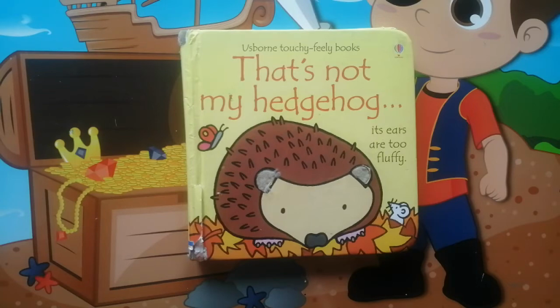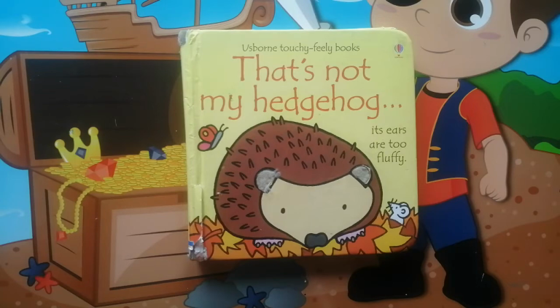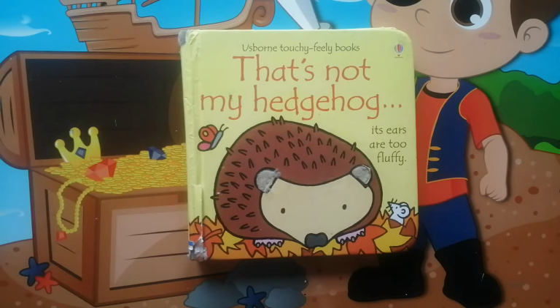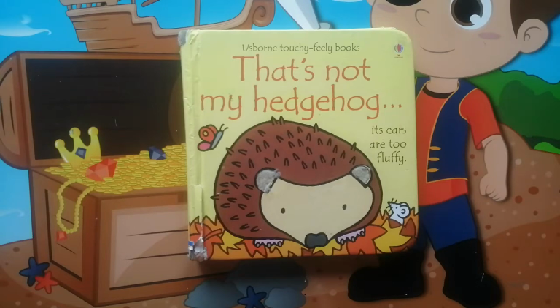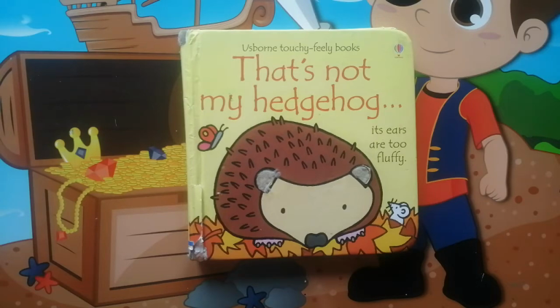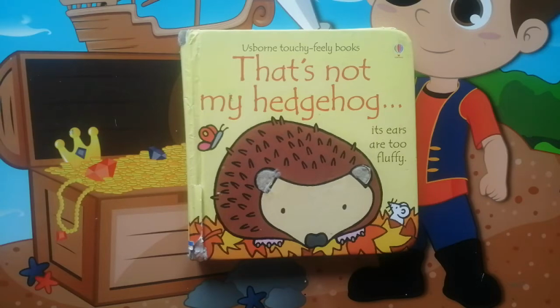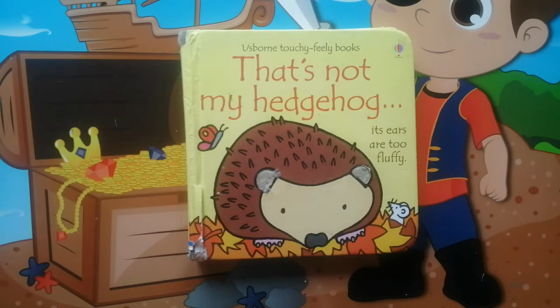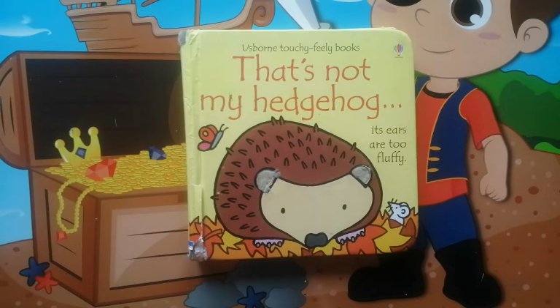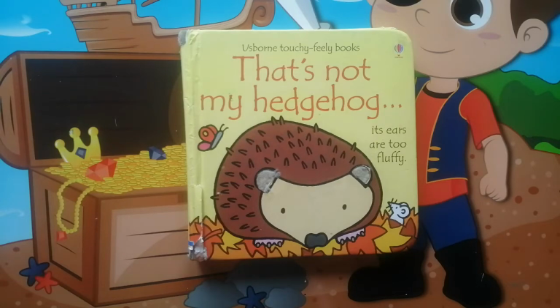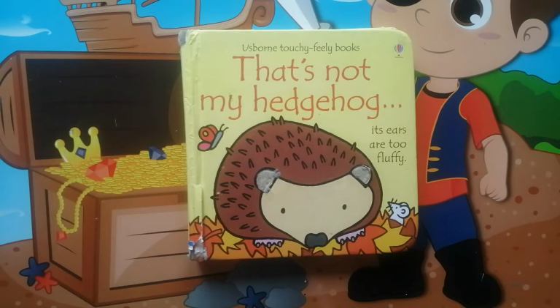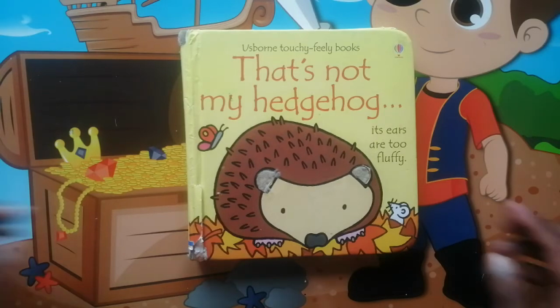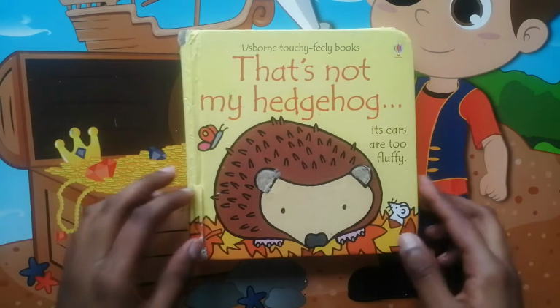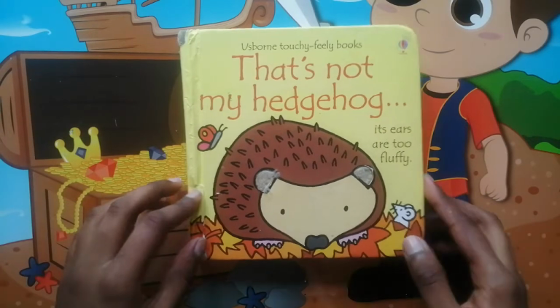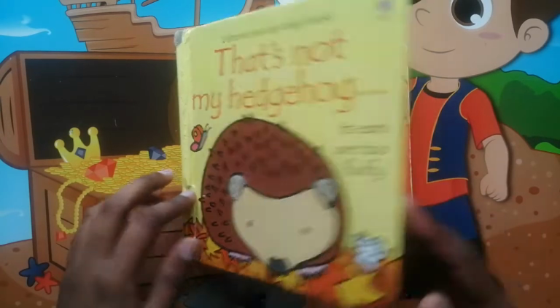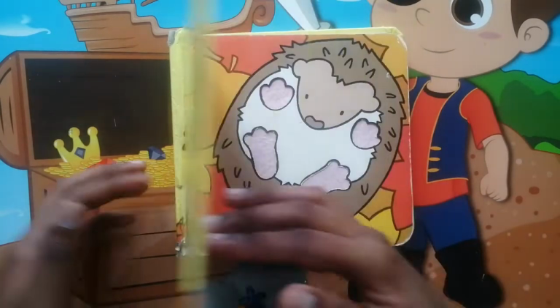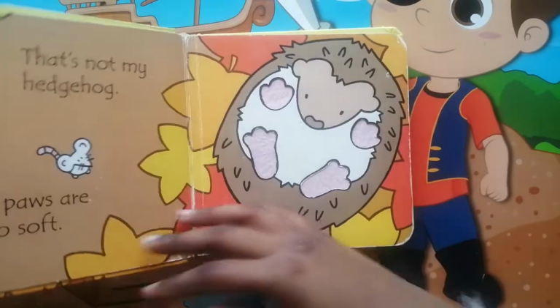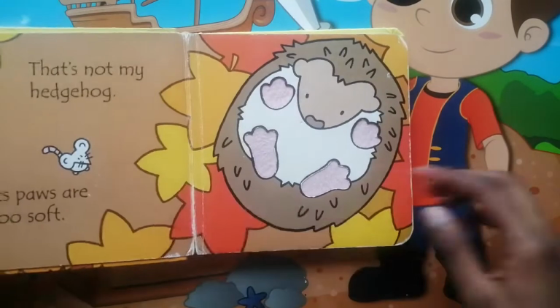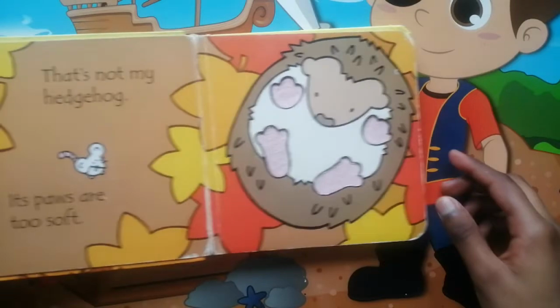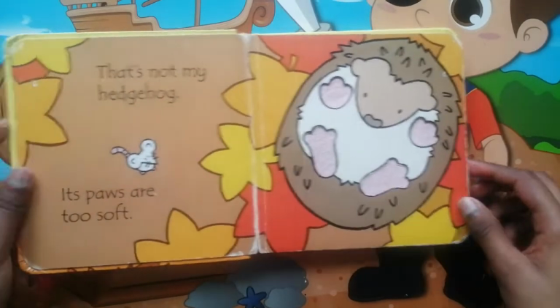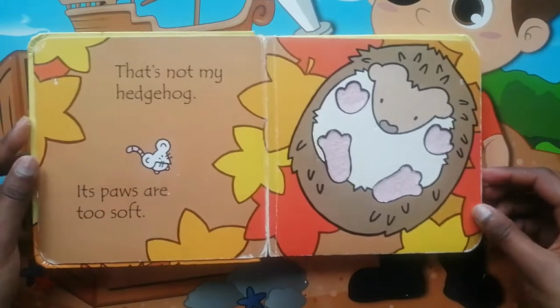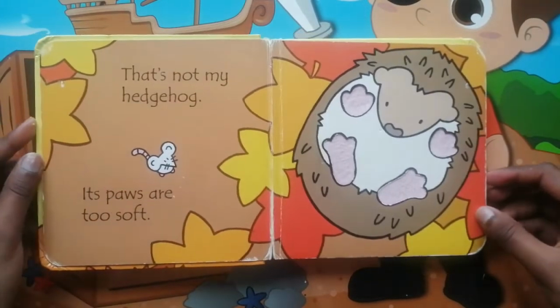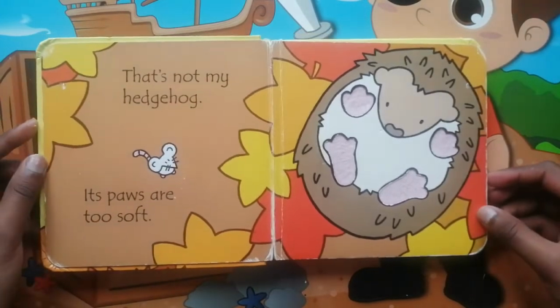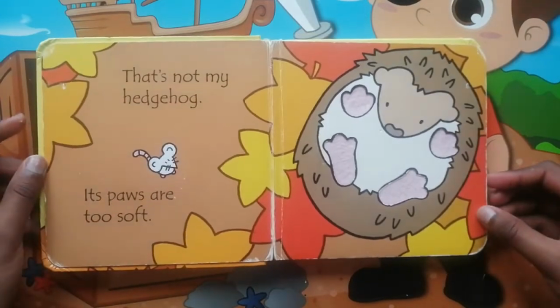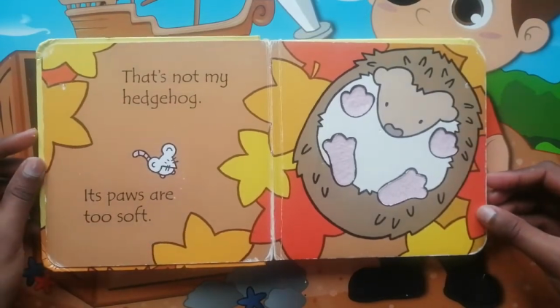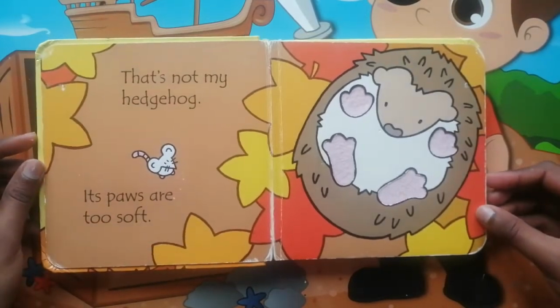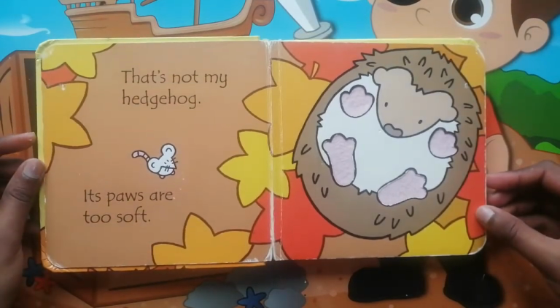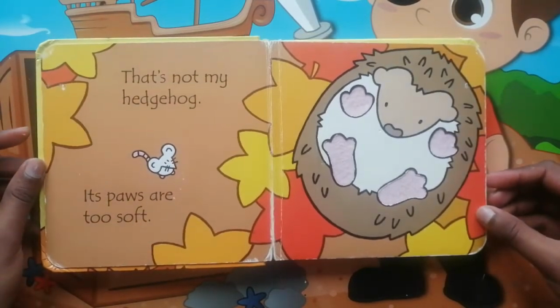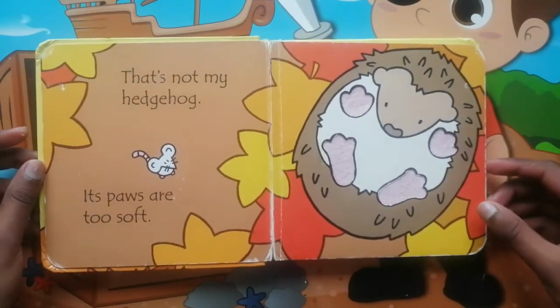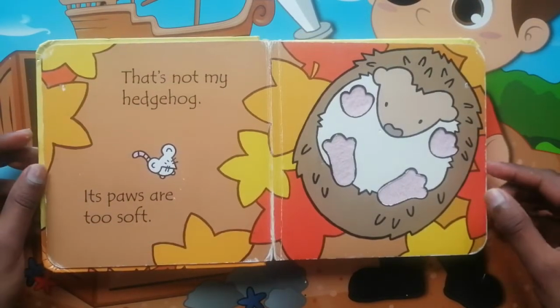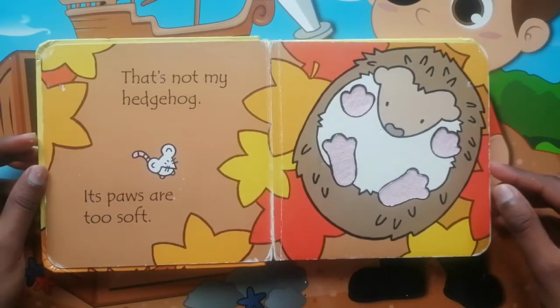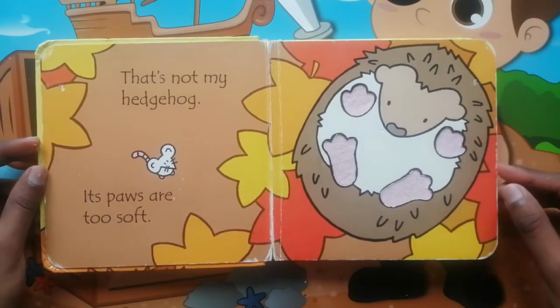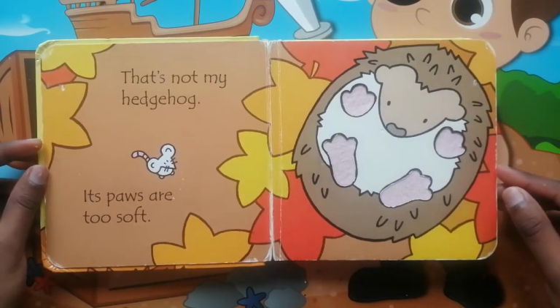That's not my Hedgehog. Its ears are too fluffy. That's not my Hedgehog. Its paws are too soft.